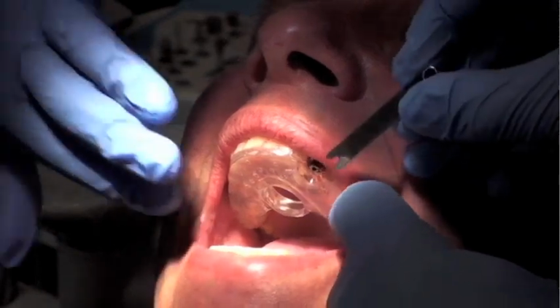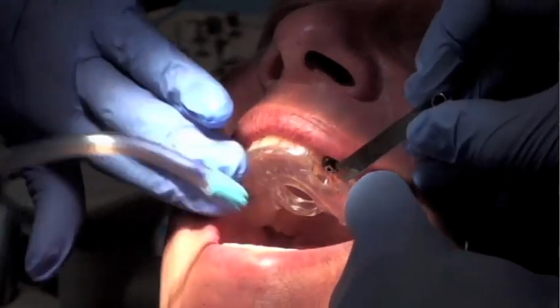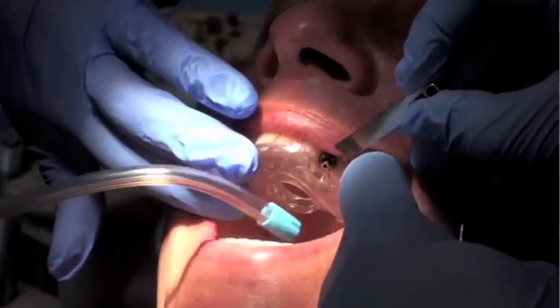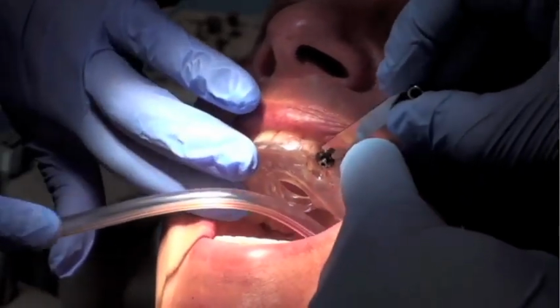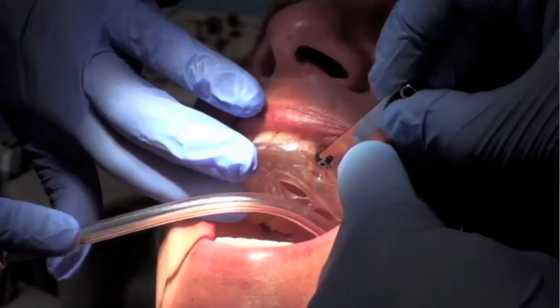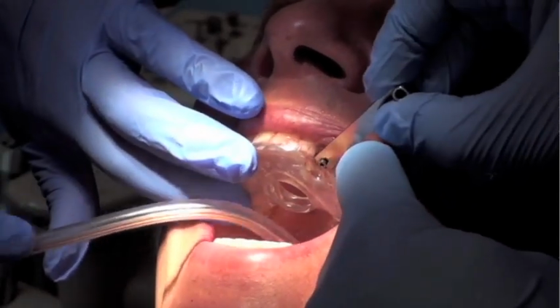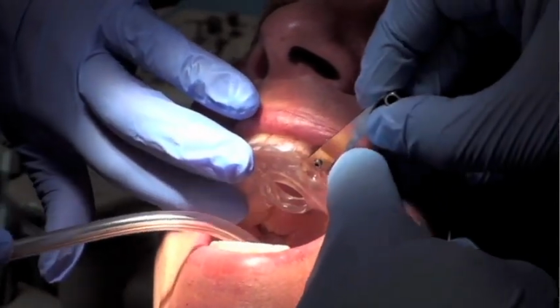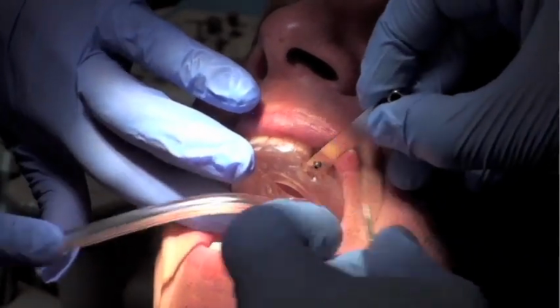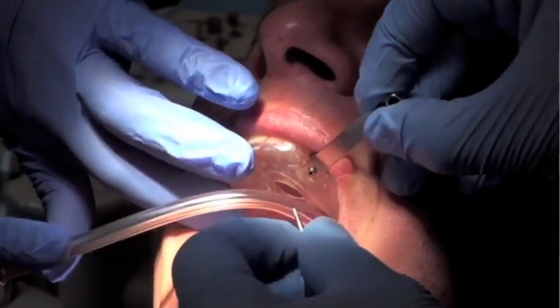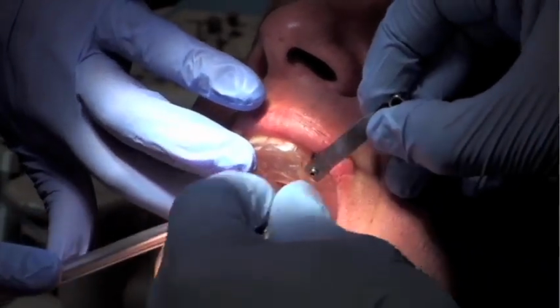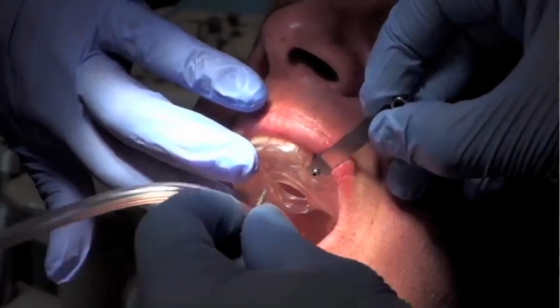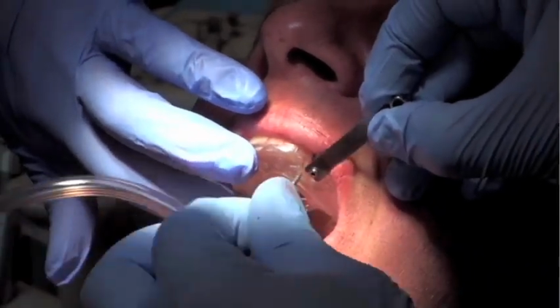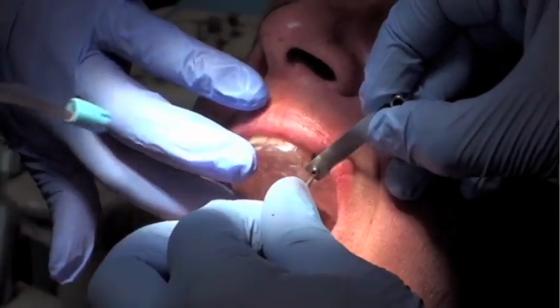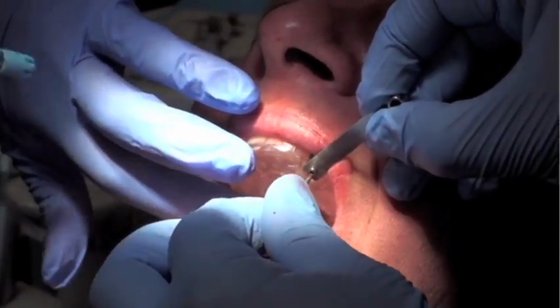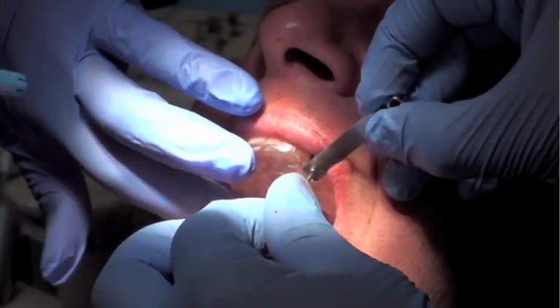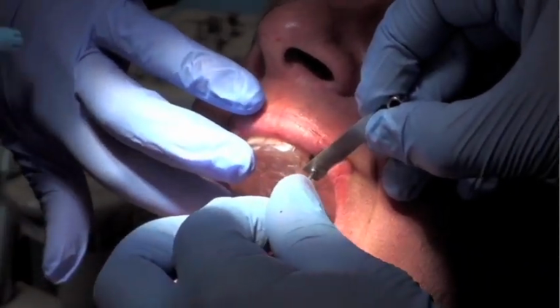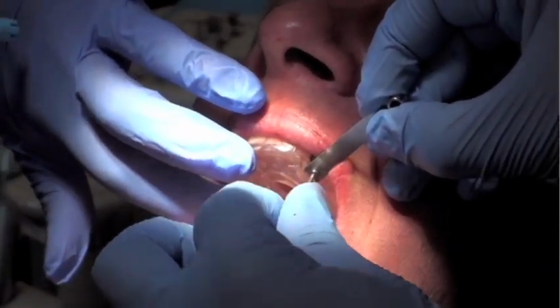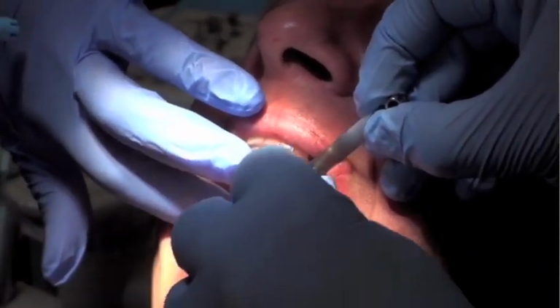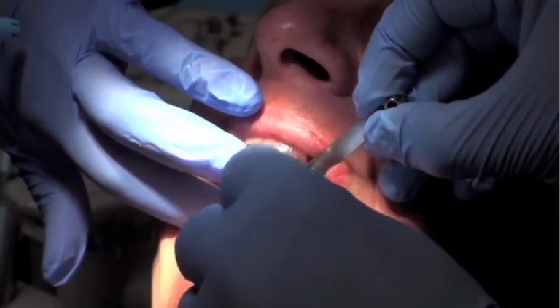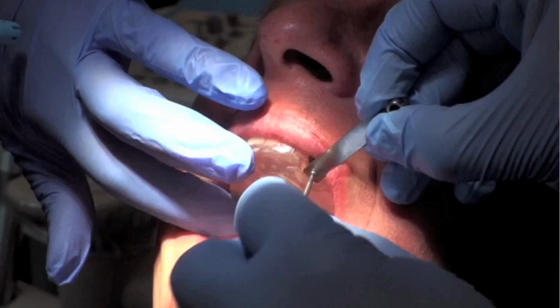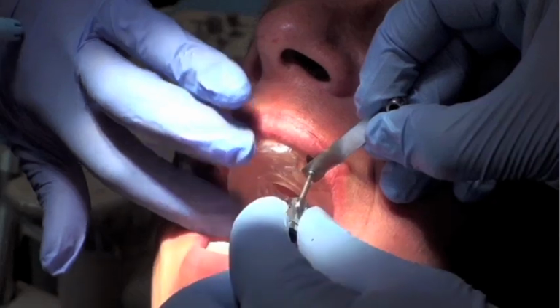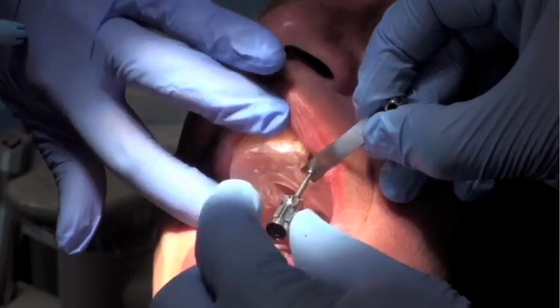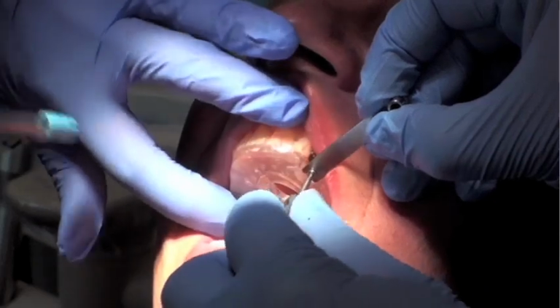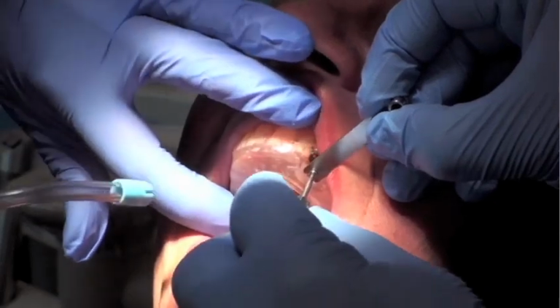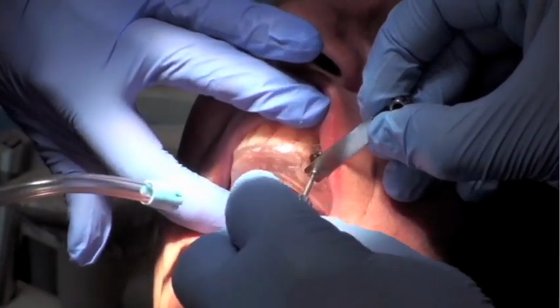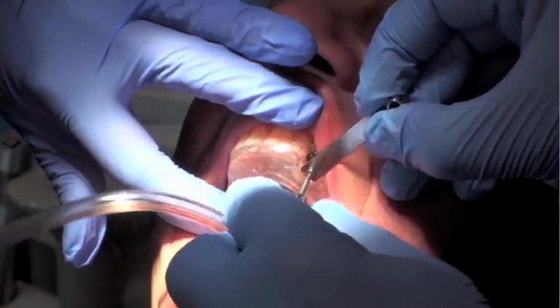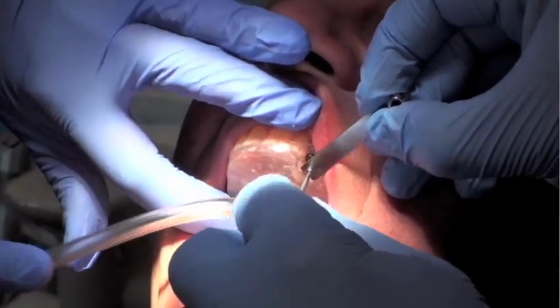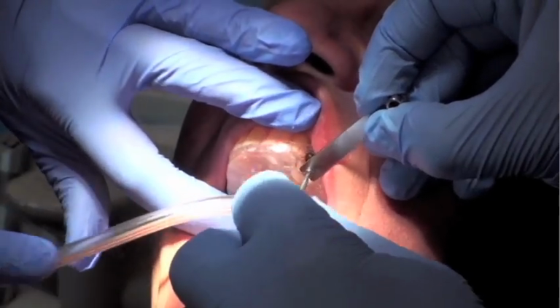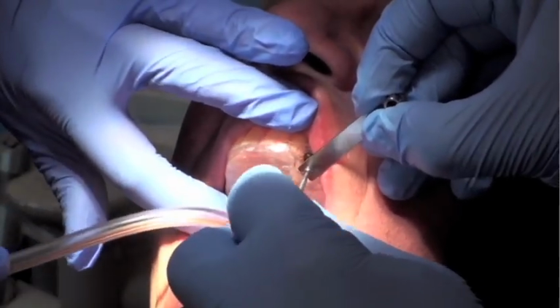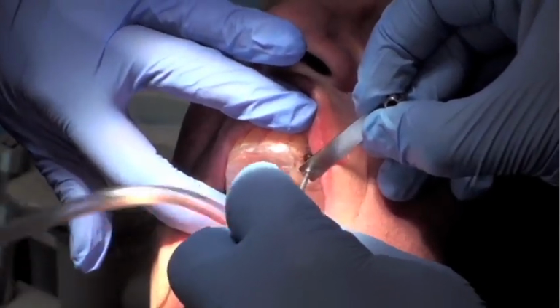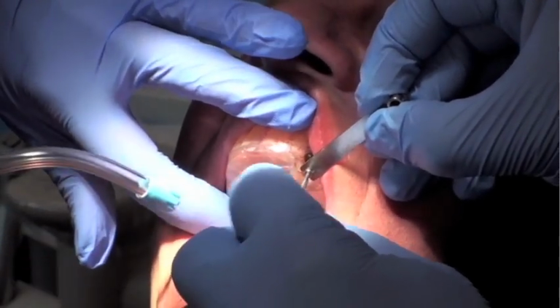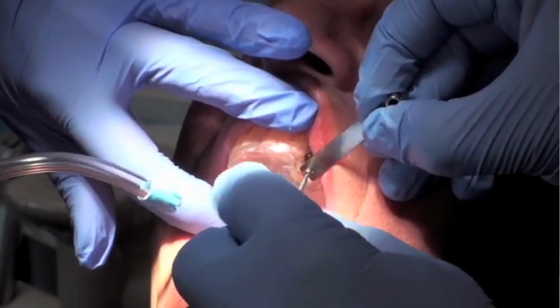Once the screw is released, a key is used to back out the screw completely so that I have access to the screw hole of the implant holder.